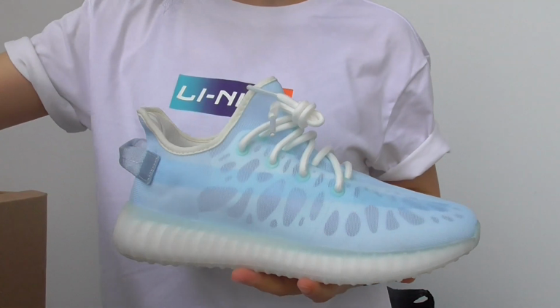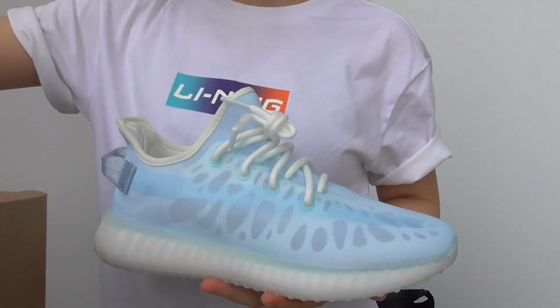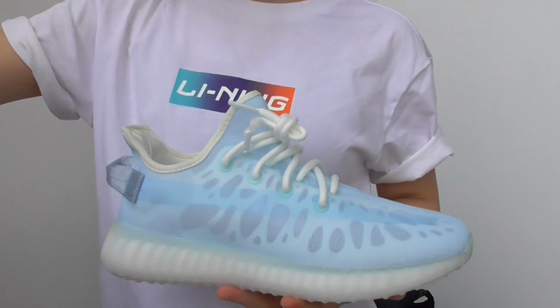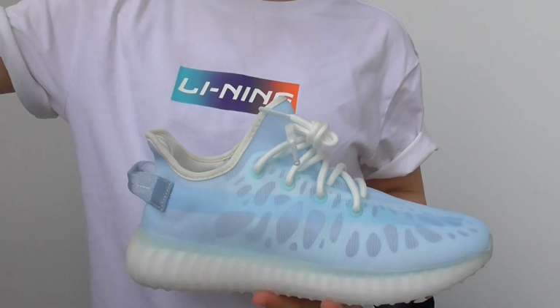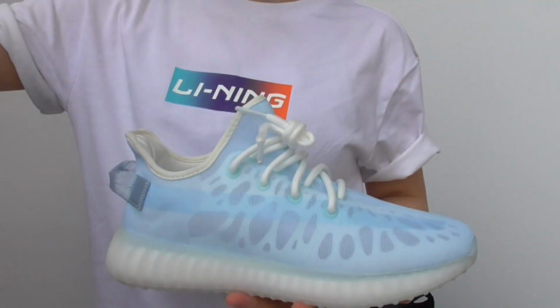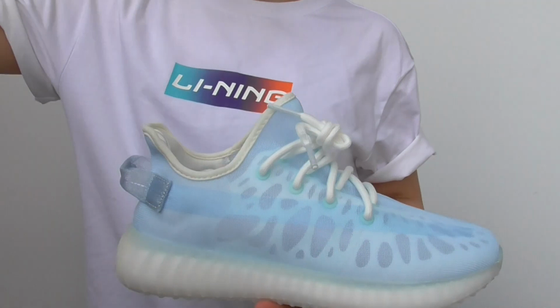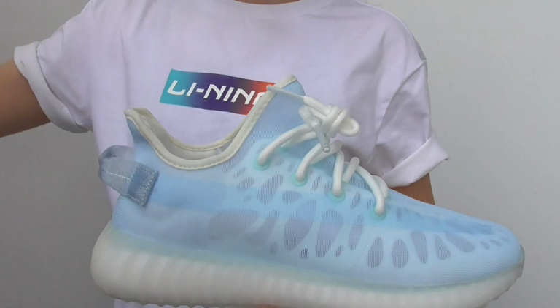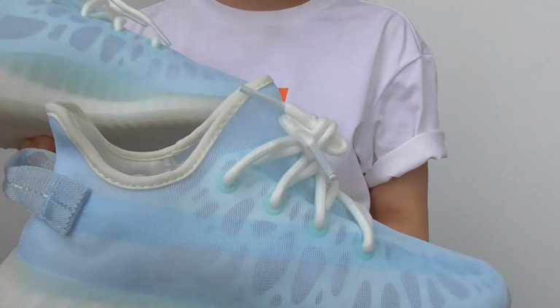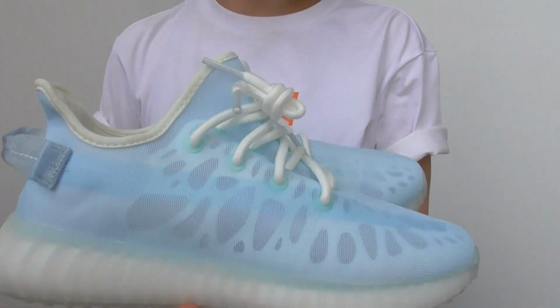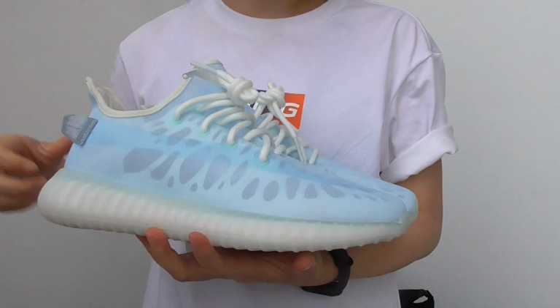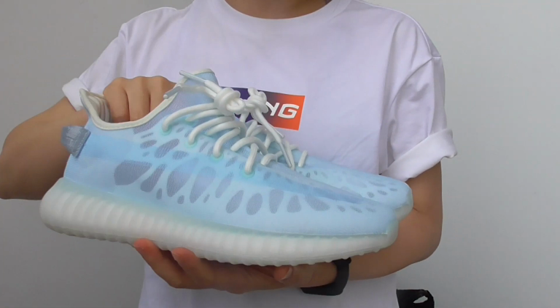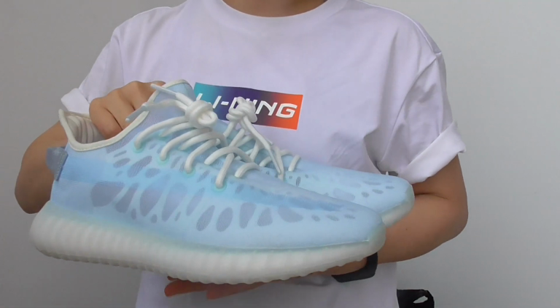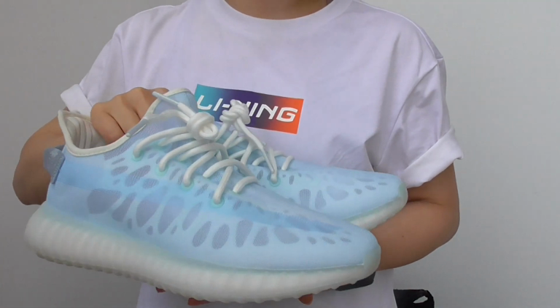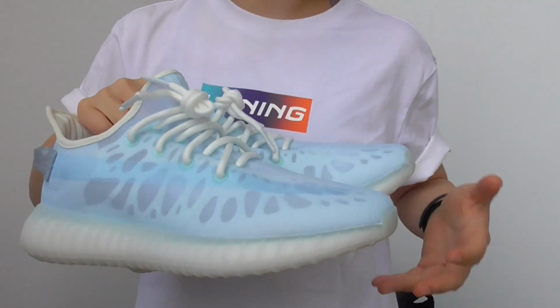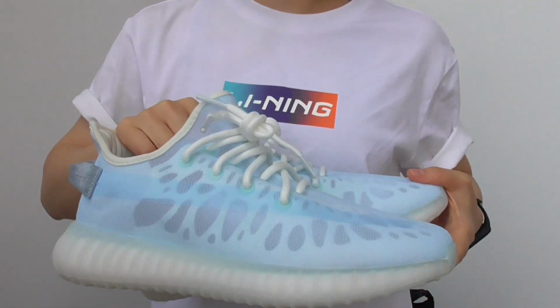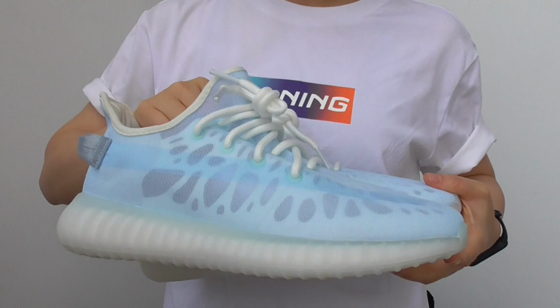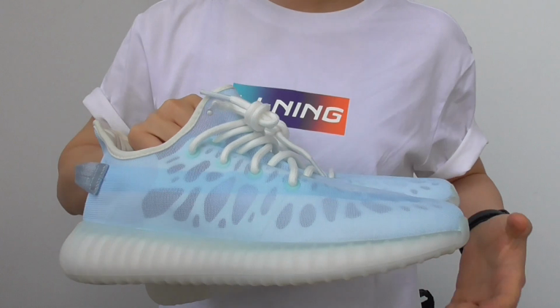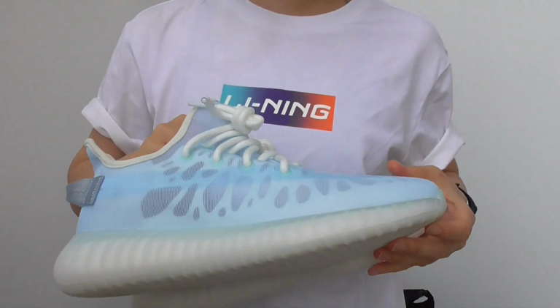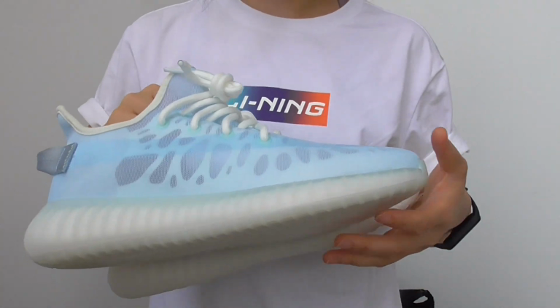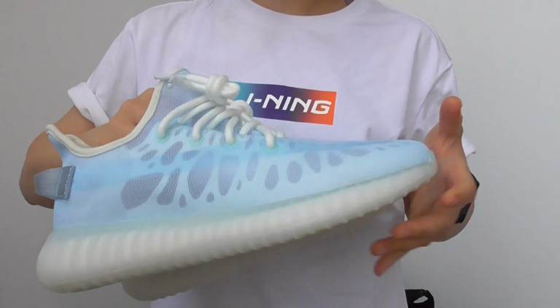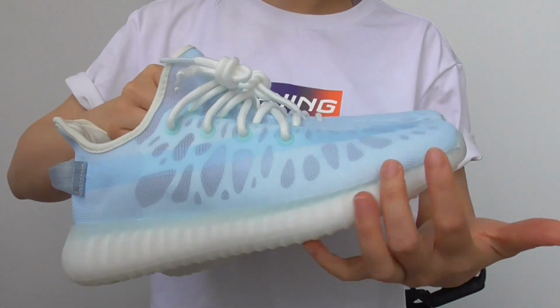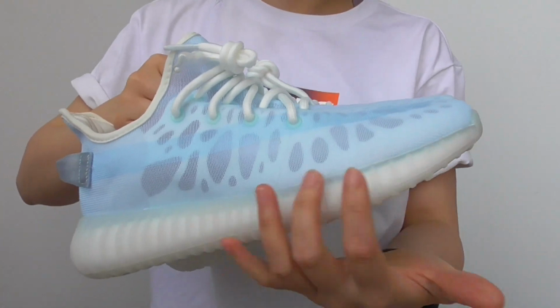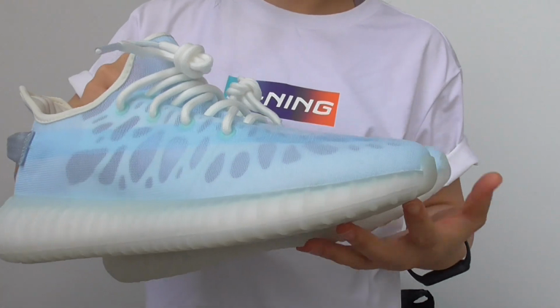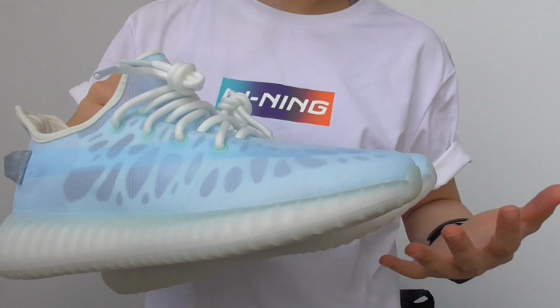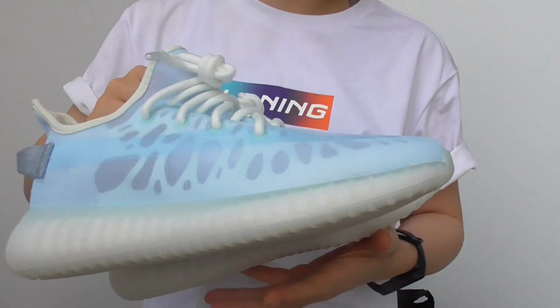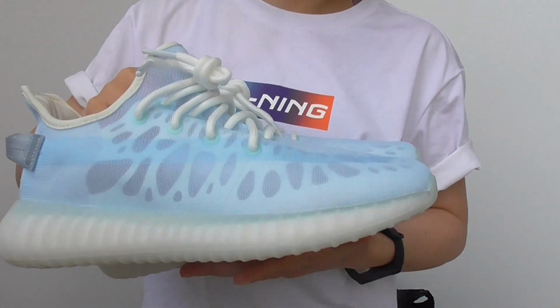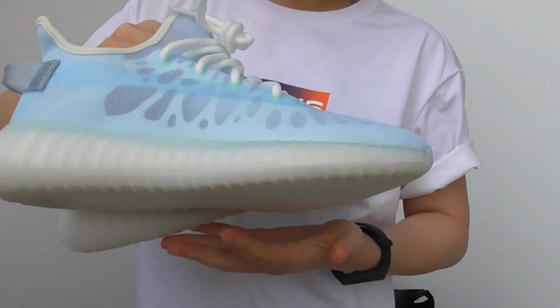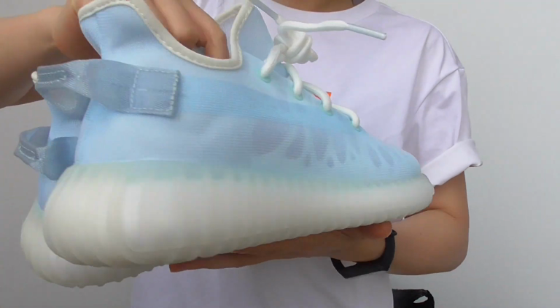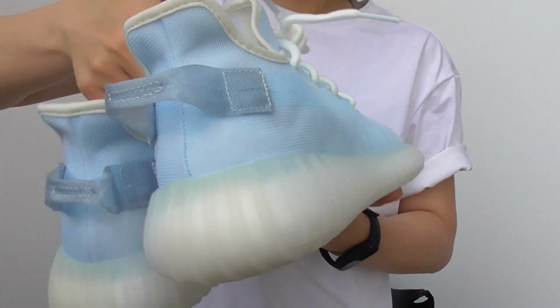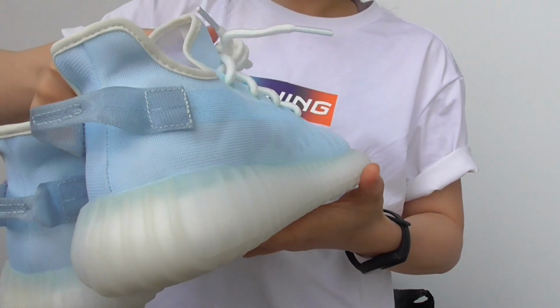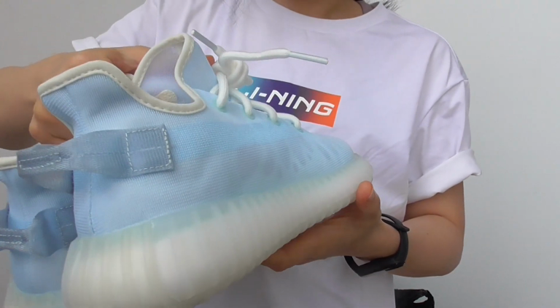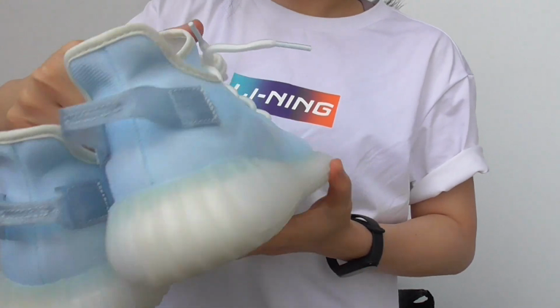There are a lot more different colorways coming along in this collection. We have the orange pair and the blue one and so on. So this pair is the icy color.